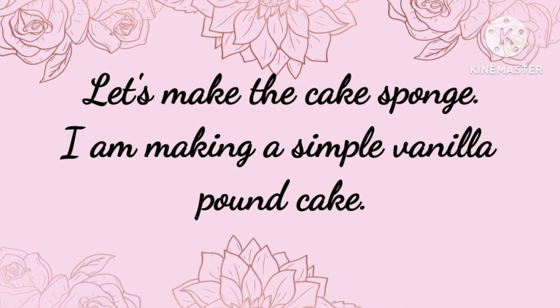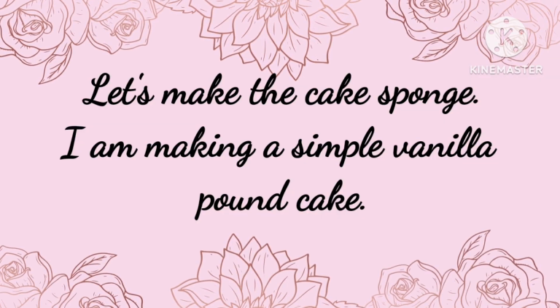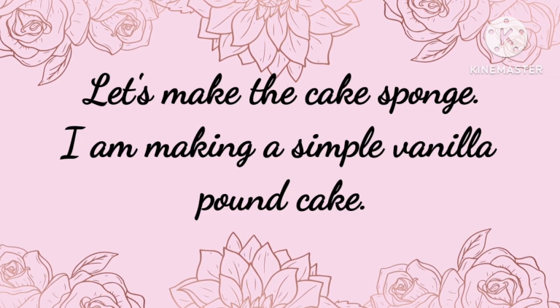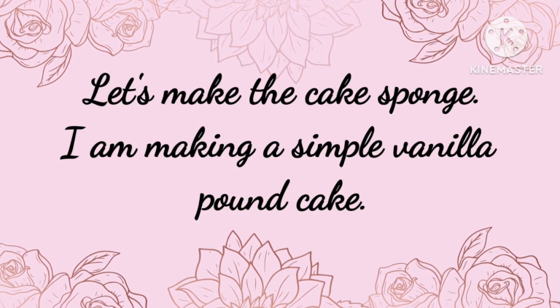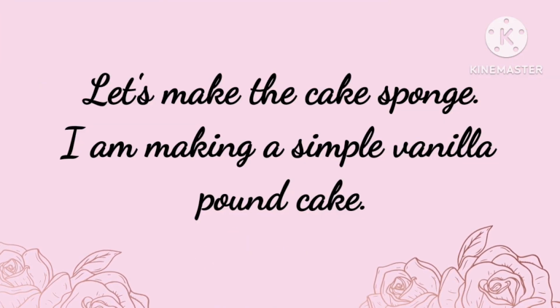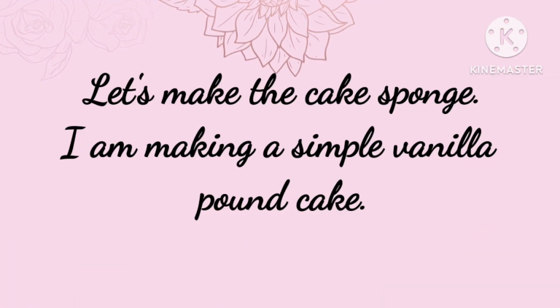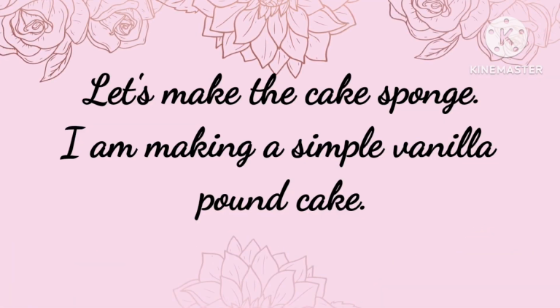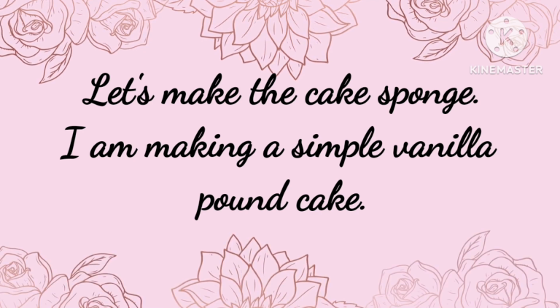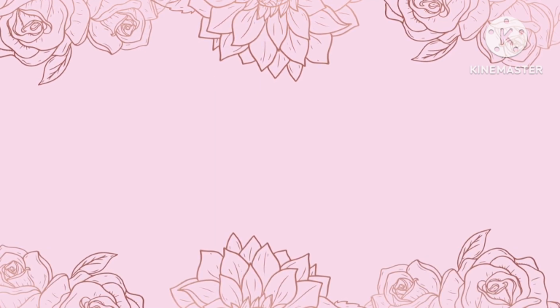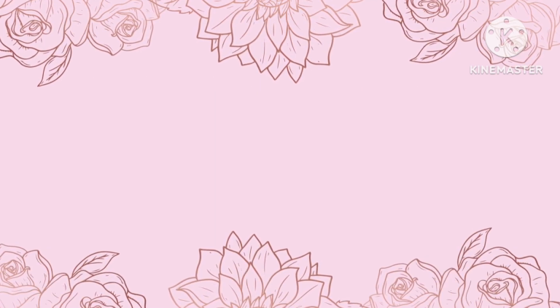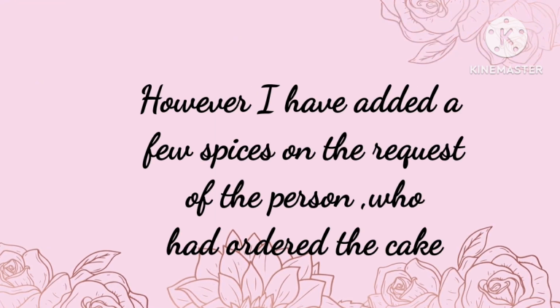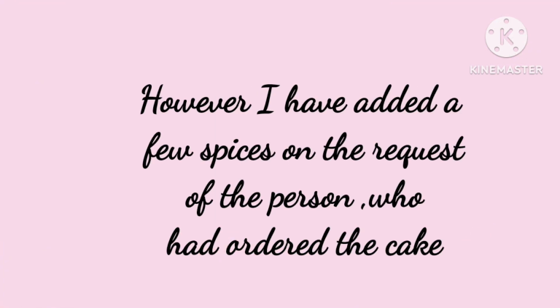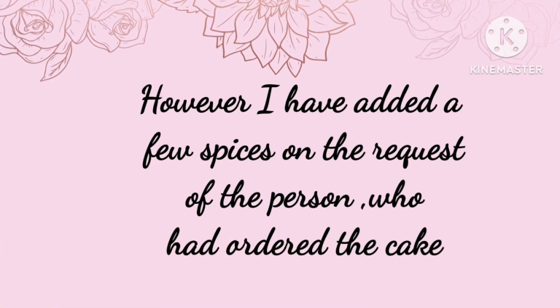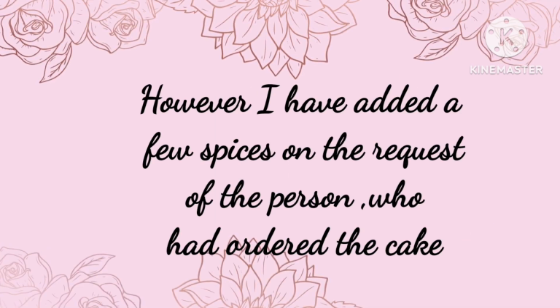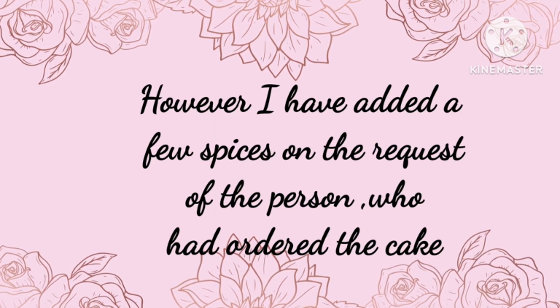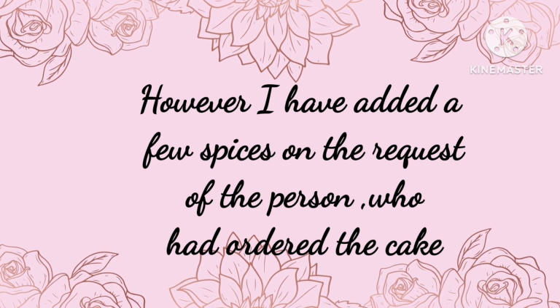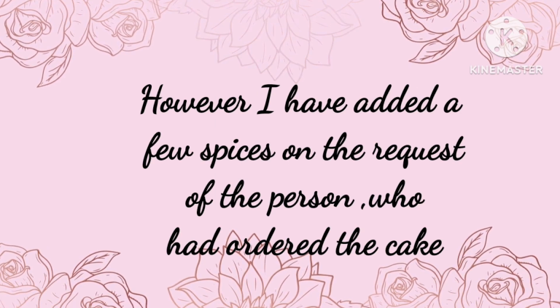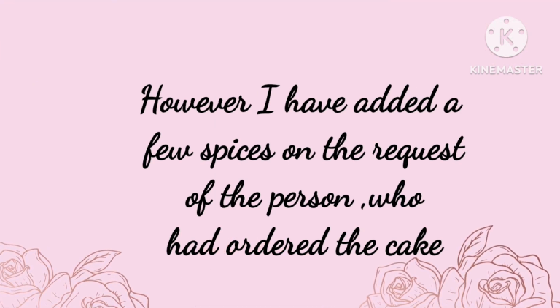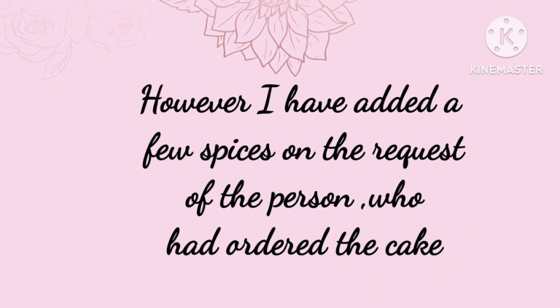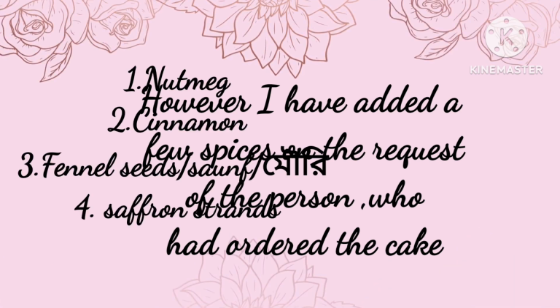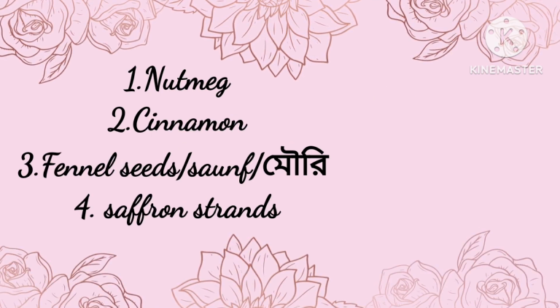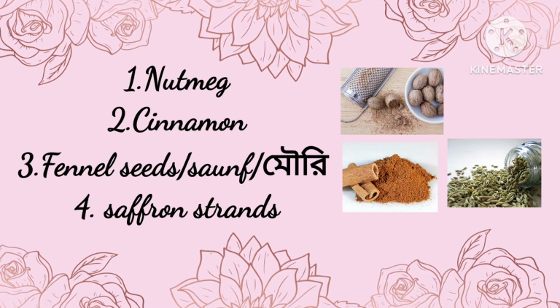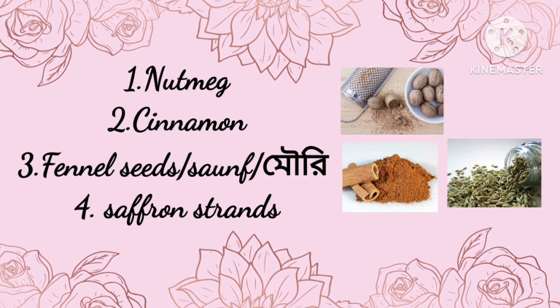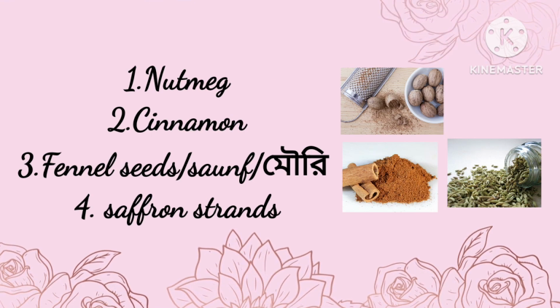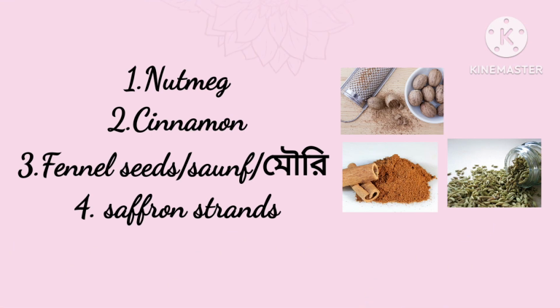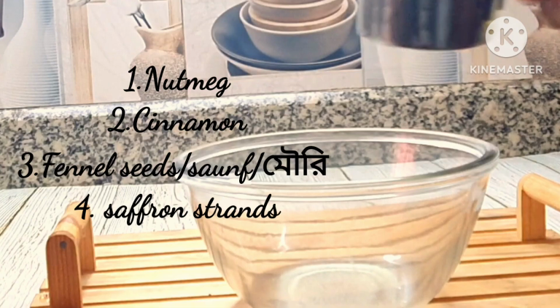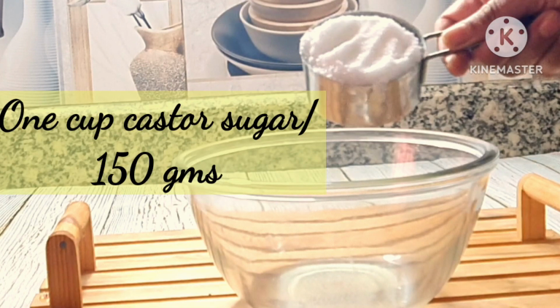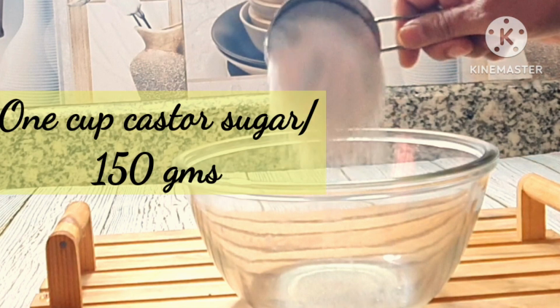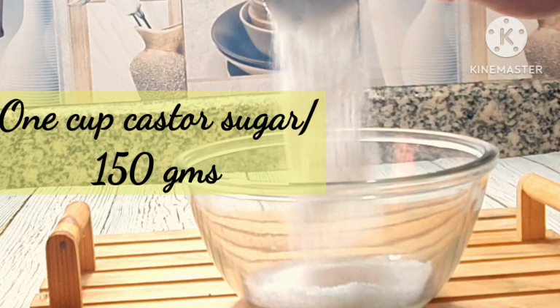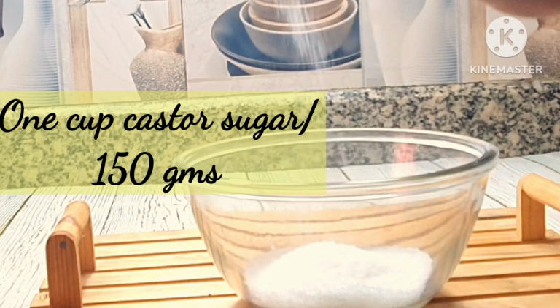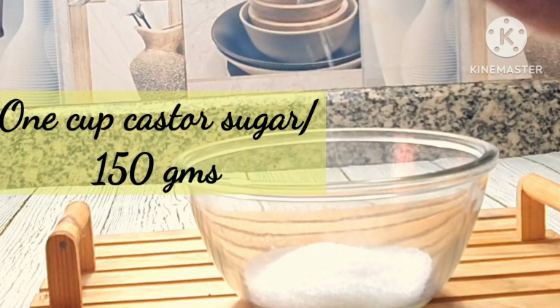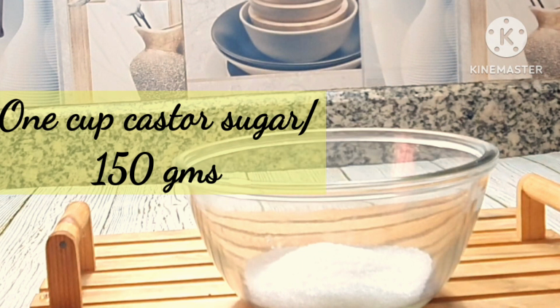For the cake sponge, you can use simple vanilla essence or pineapple essence as you wish. But since this was a customized cake, the person who ordered it wanted me to add a few spices to it.